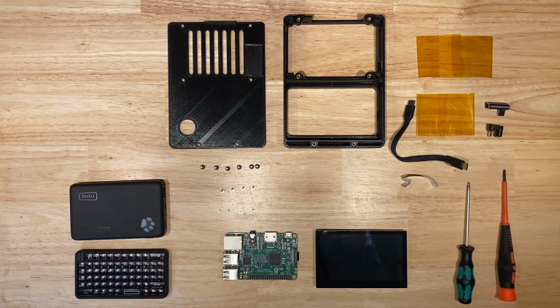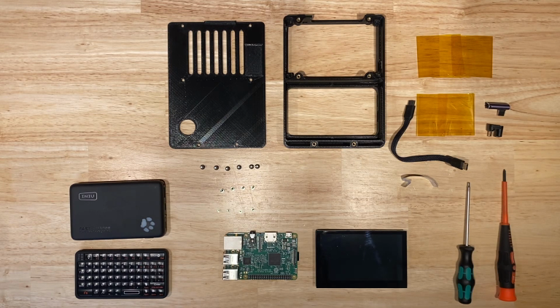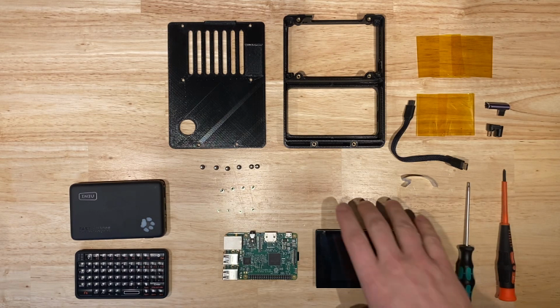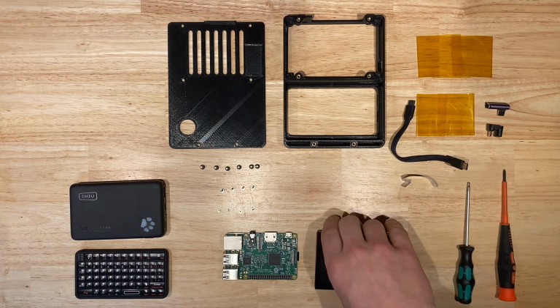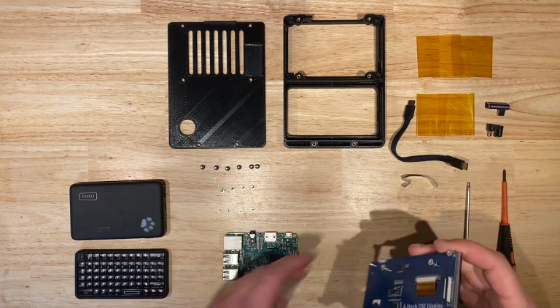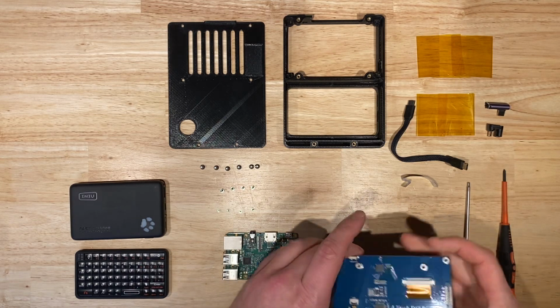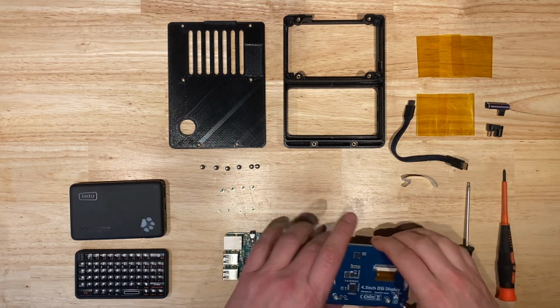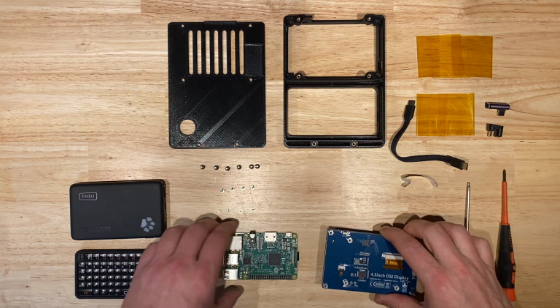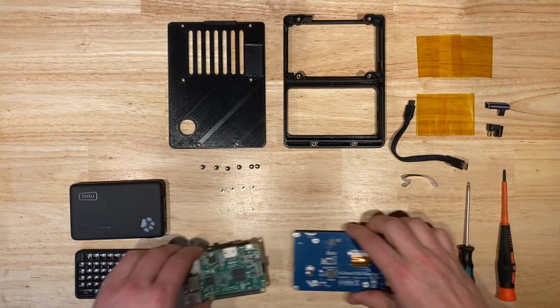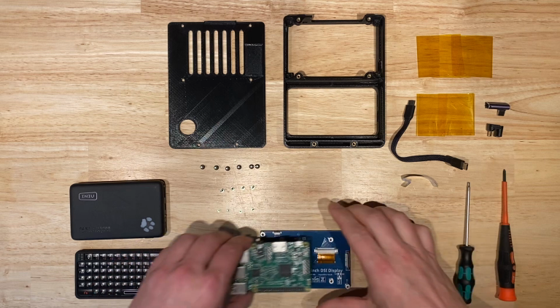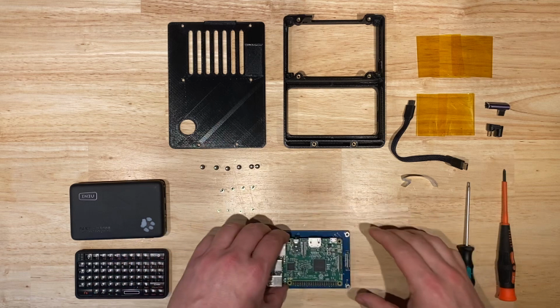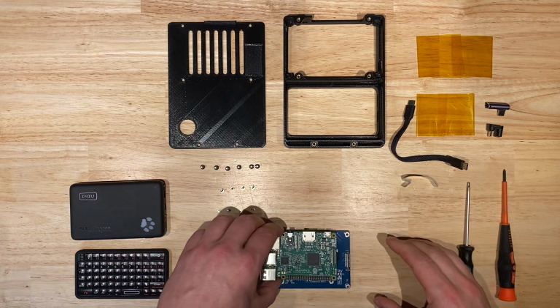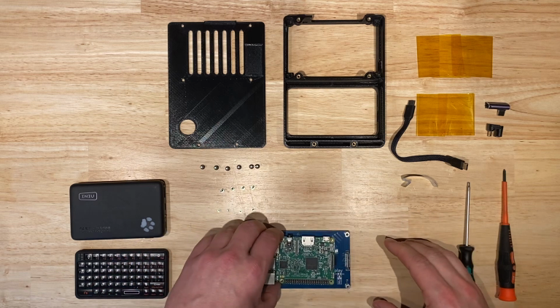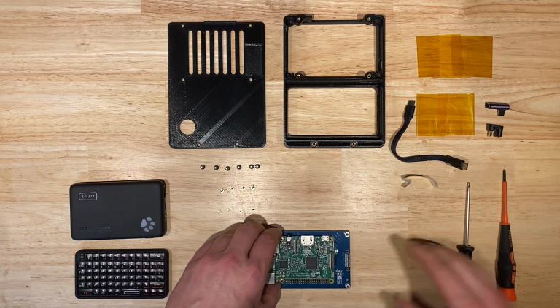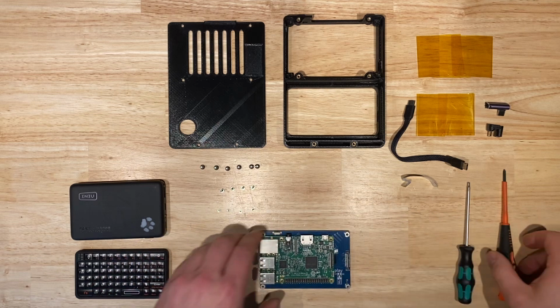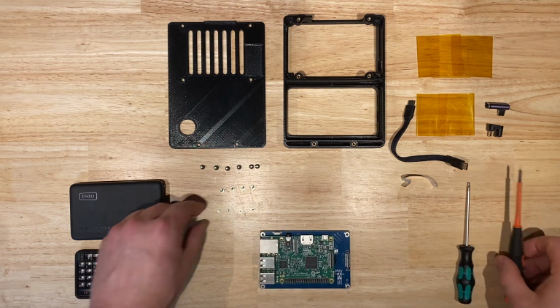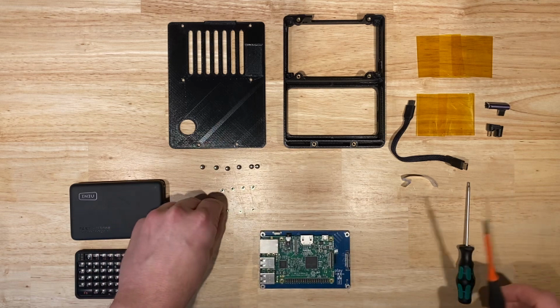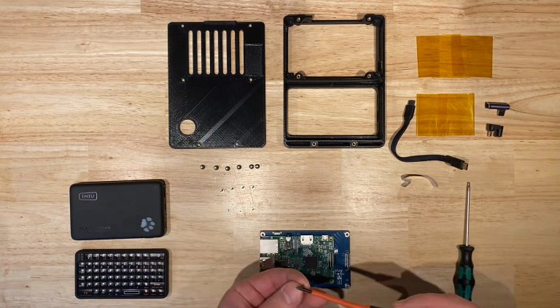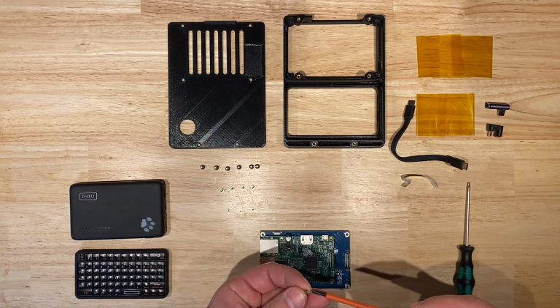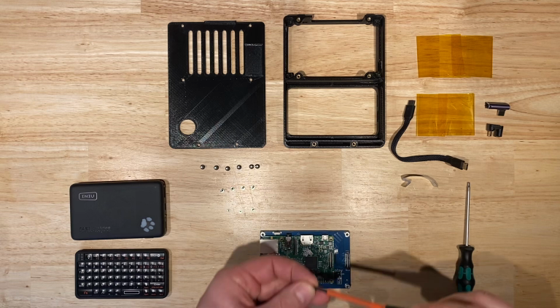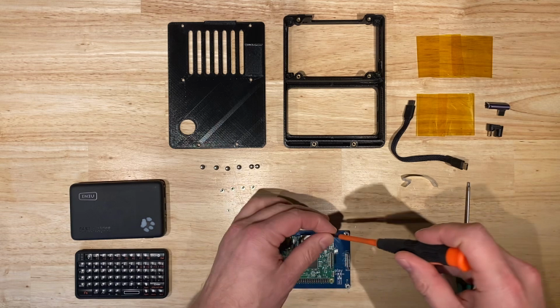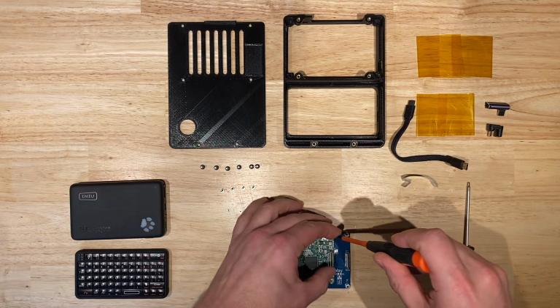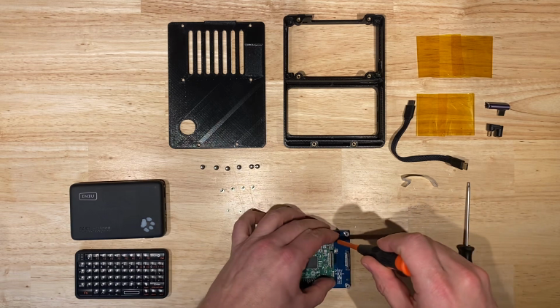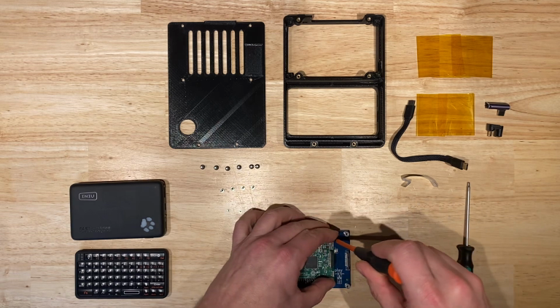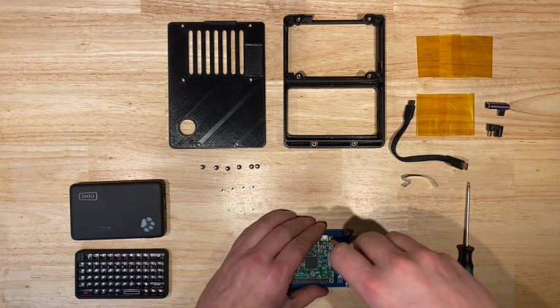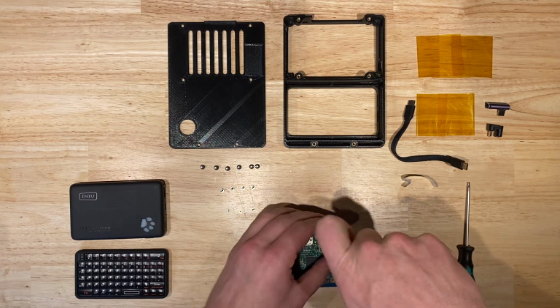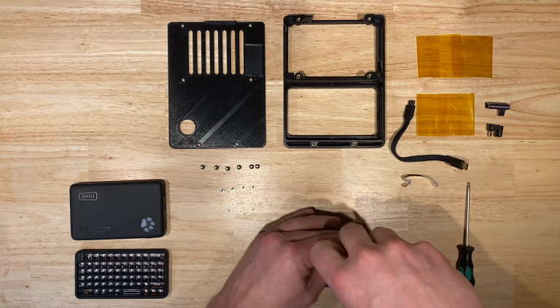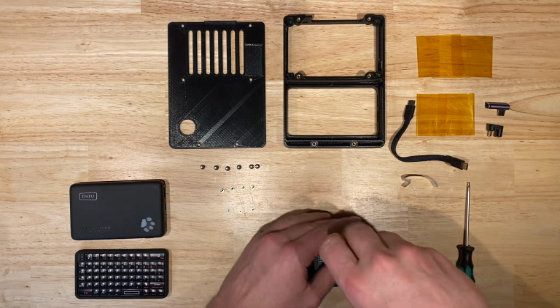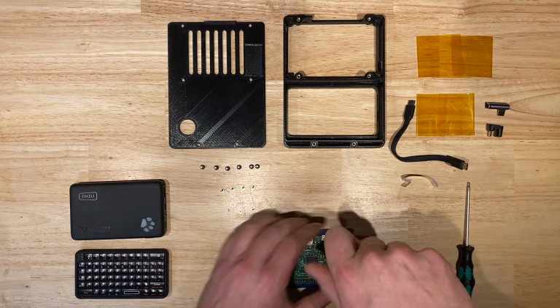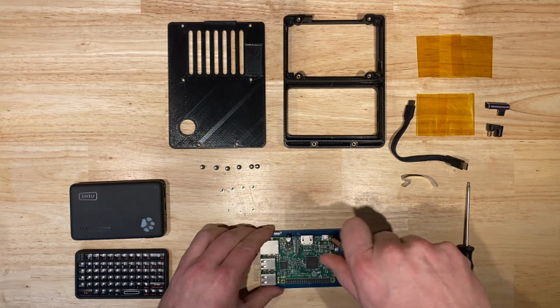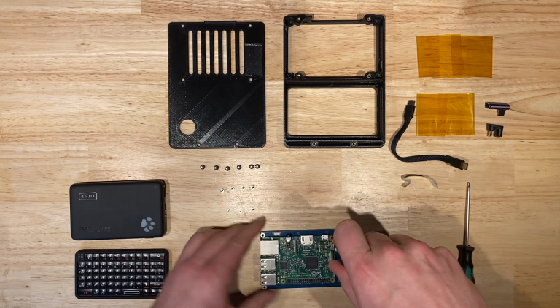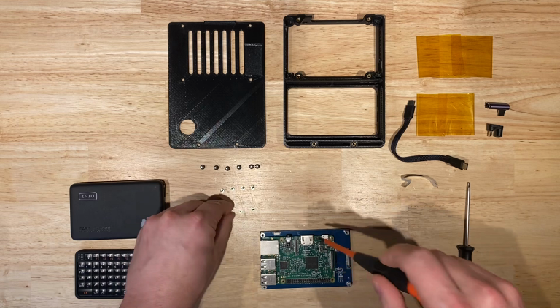Today we're going to be assembling the Bumbleberry Pi. The first step is to attach the Raspberry Pi to the LCD screen, and you do that with the four Phillips screws, using a Phillips screwdriver.